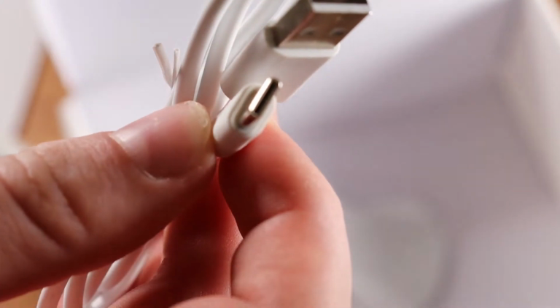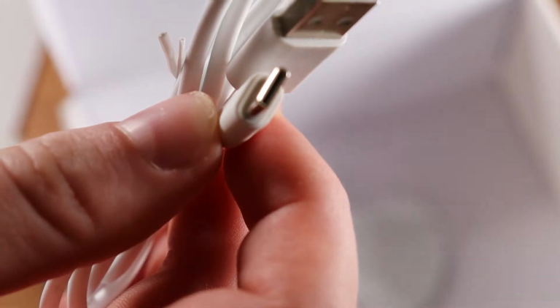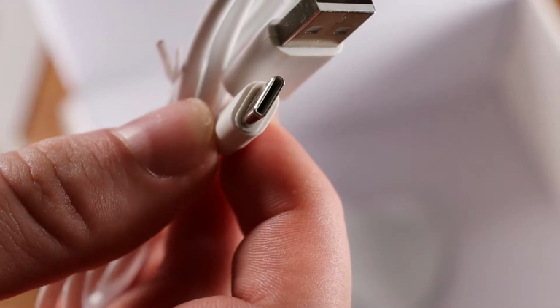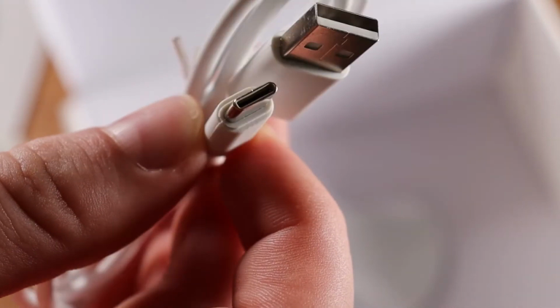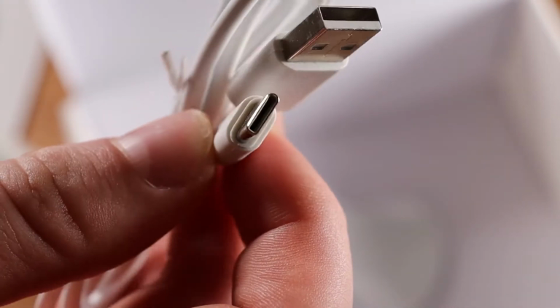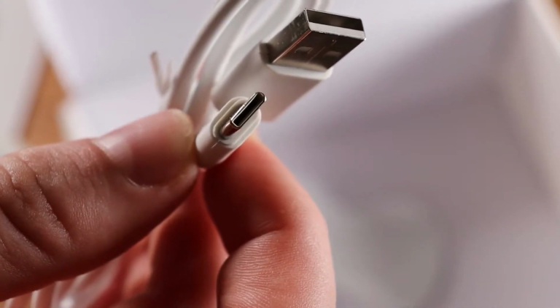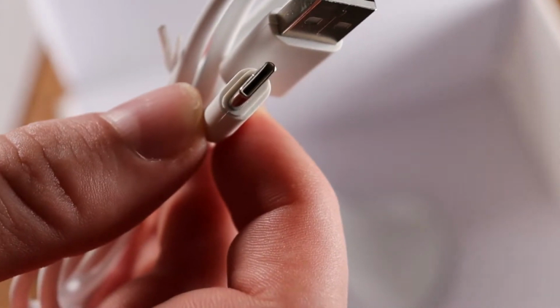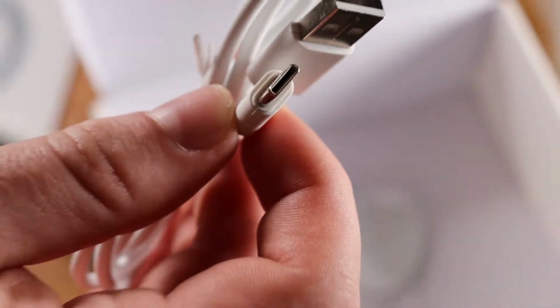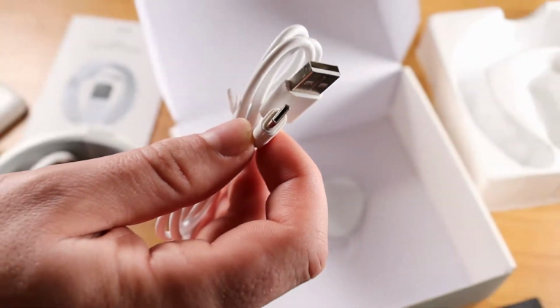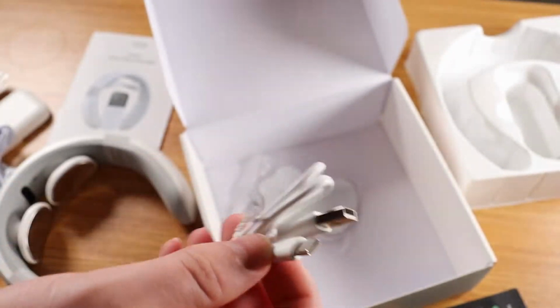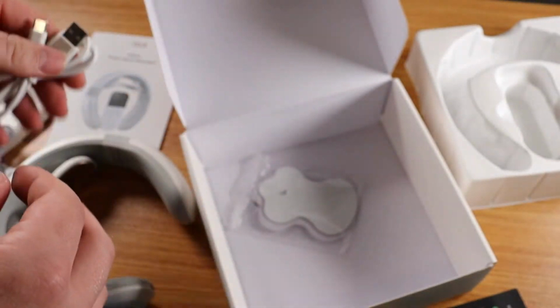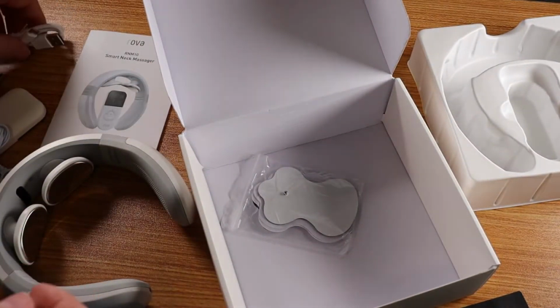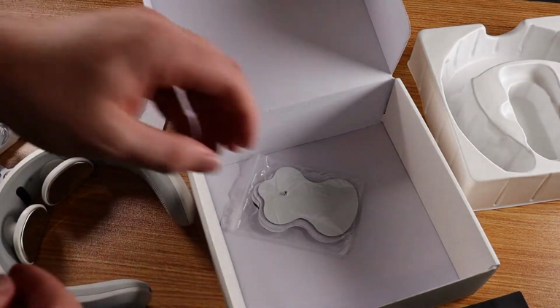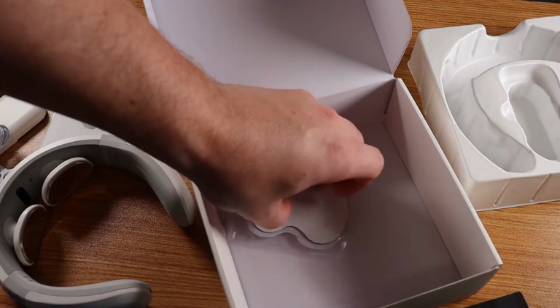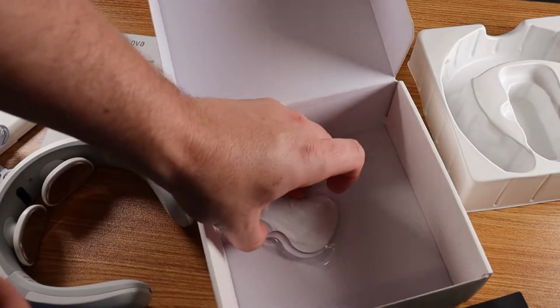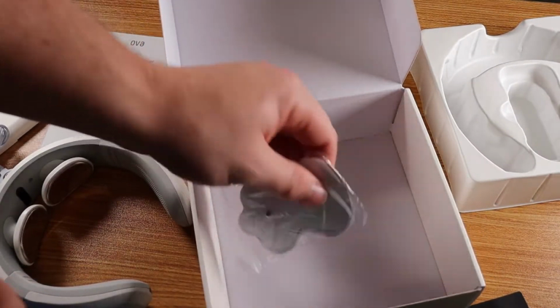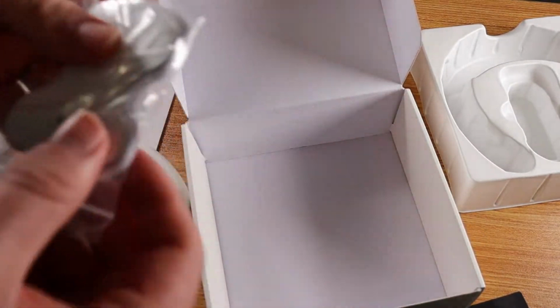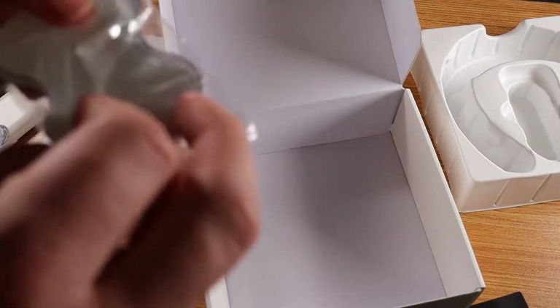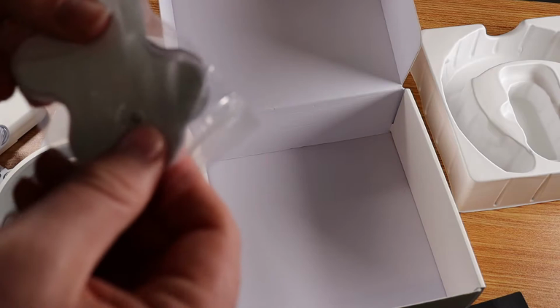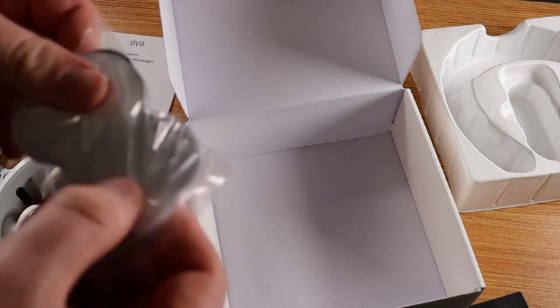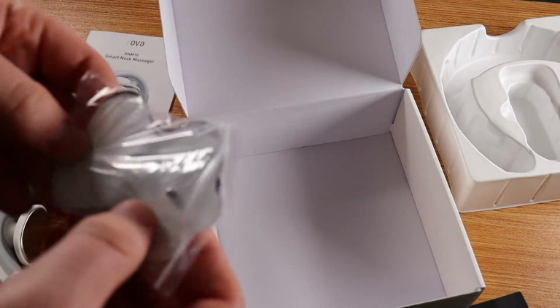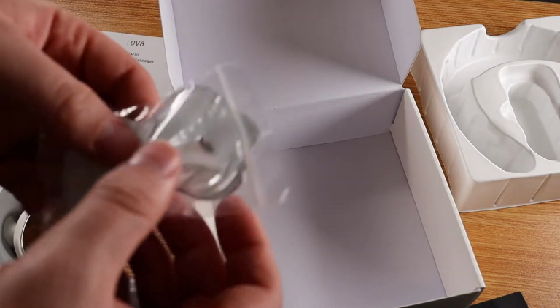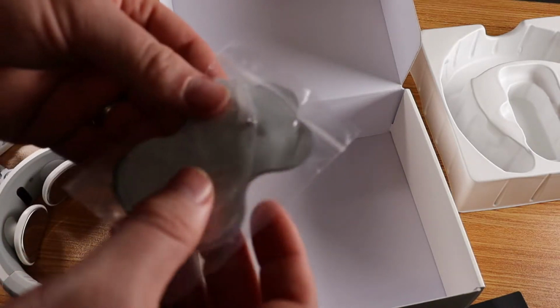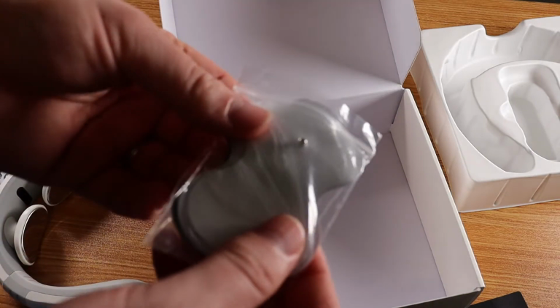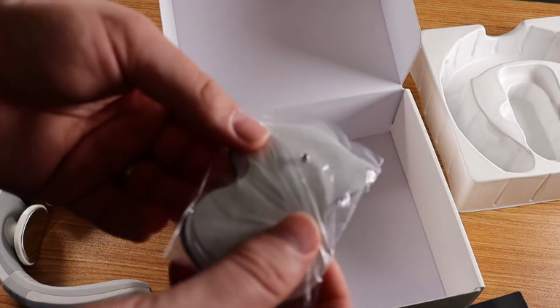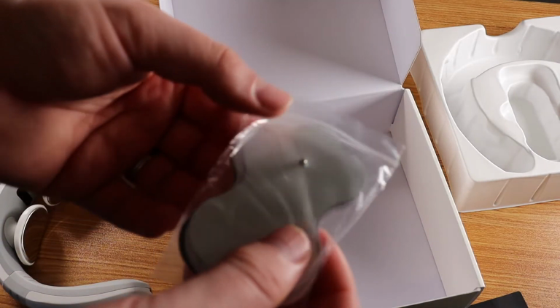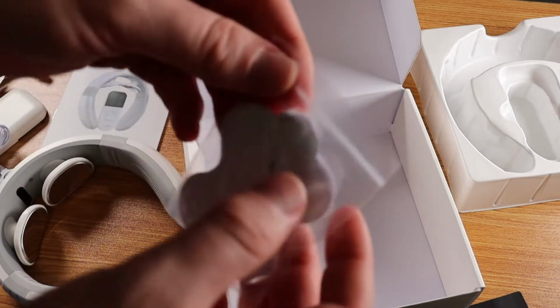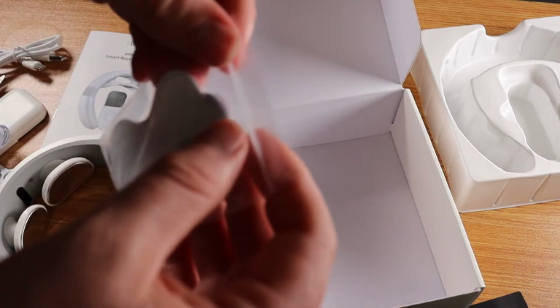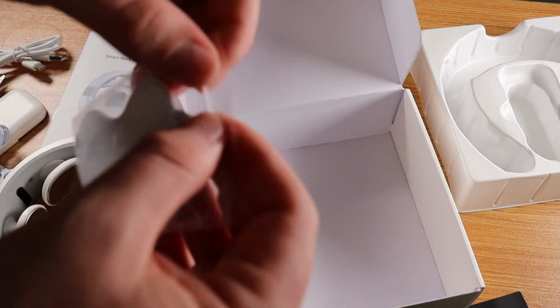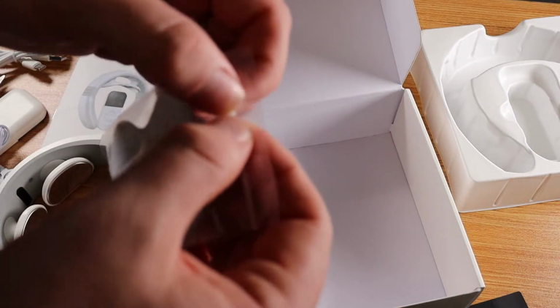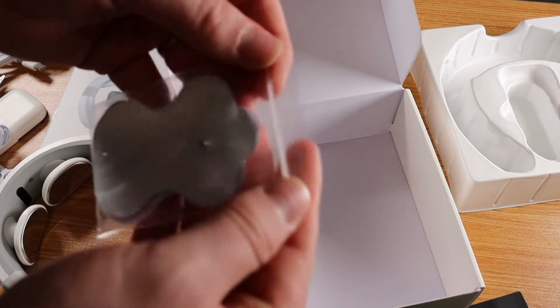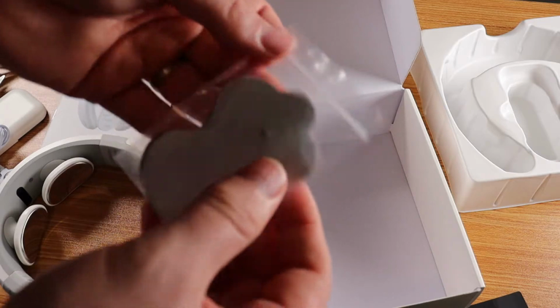The main thing is you just have to make sure the power is on for both the remote as well as the neck massager. If one's off, the other one will not turn on — so the remote doesn't turn on the neck massager; the remote just operates it once it's already turned on.